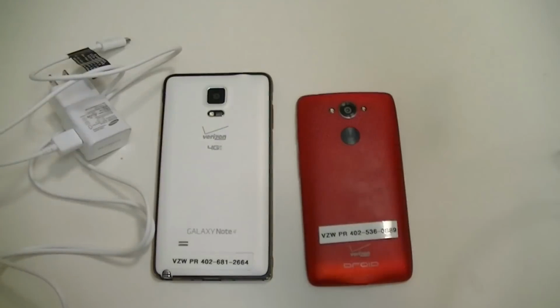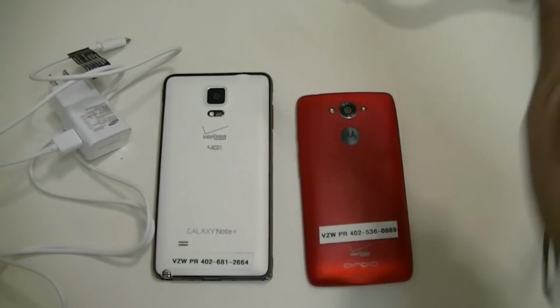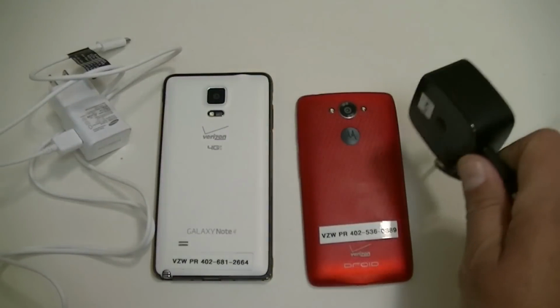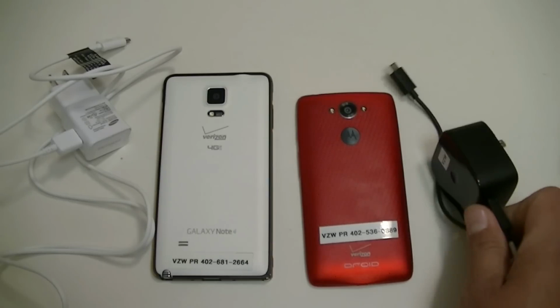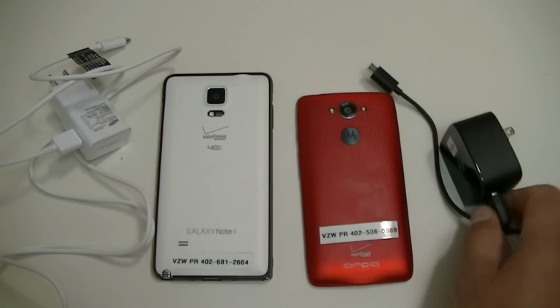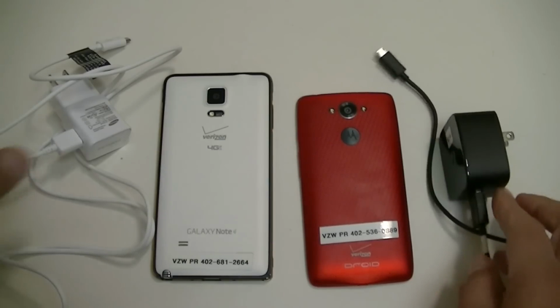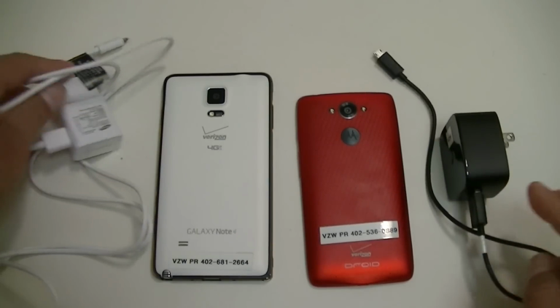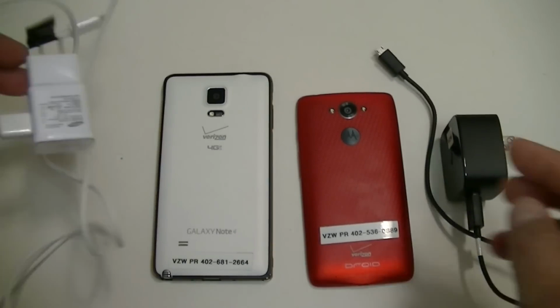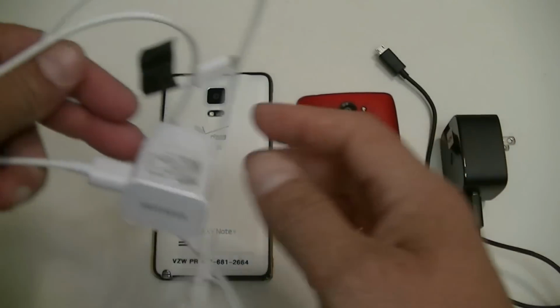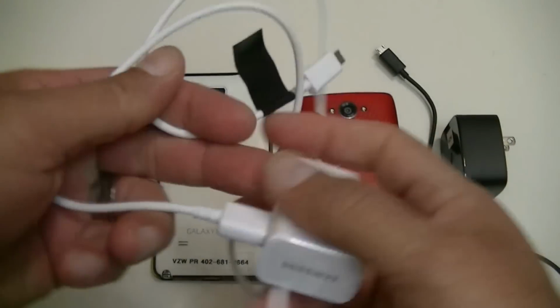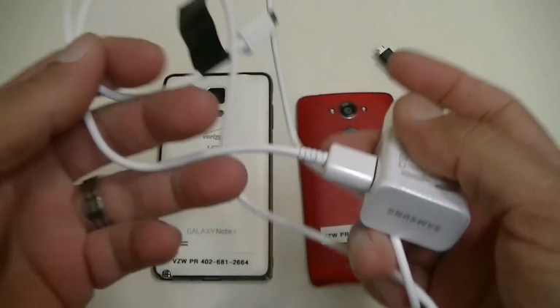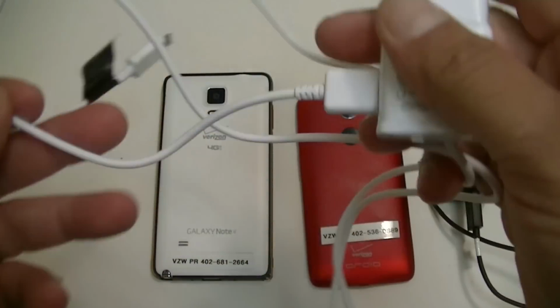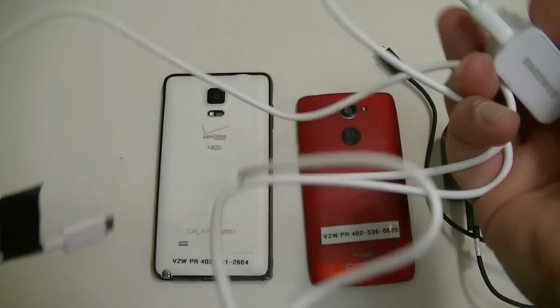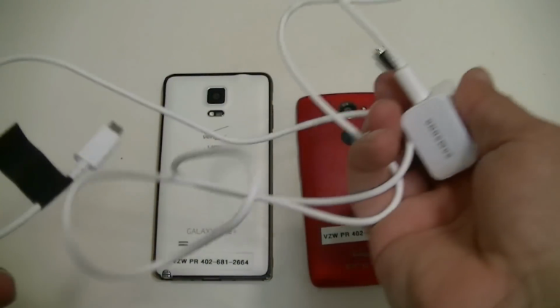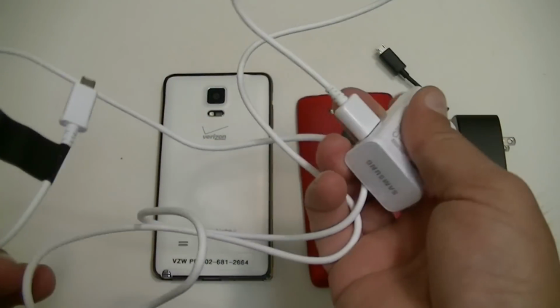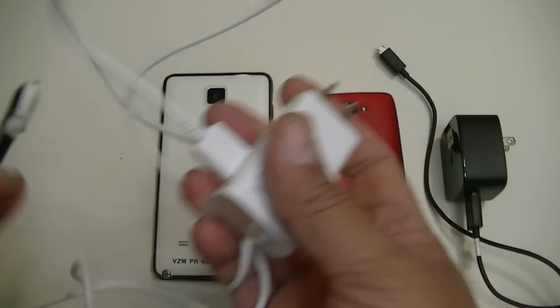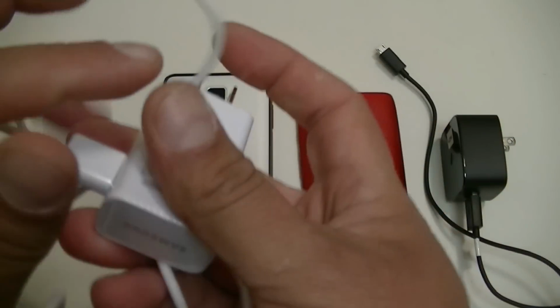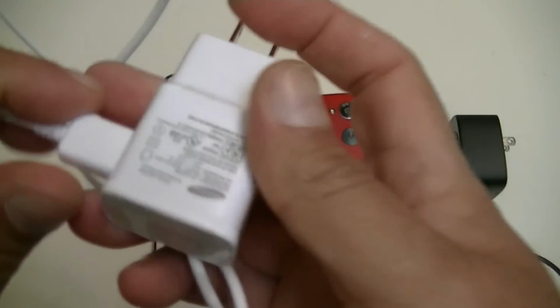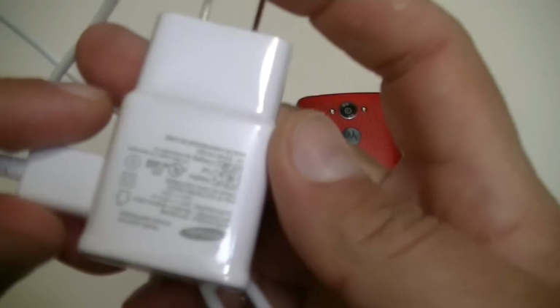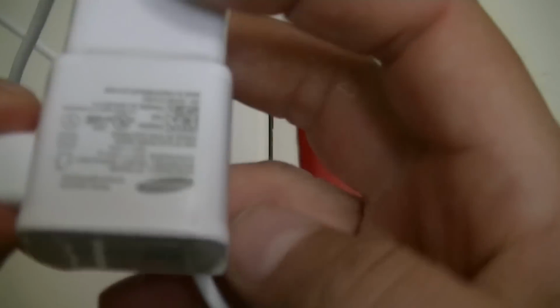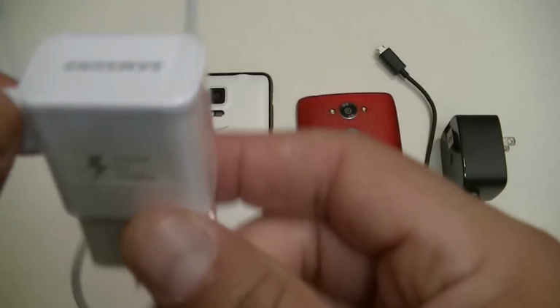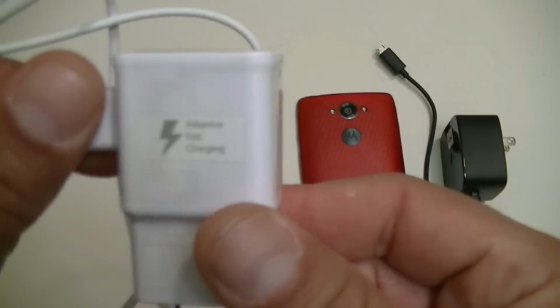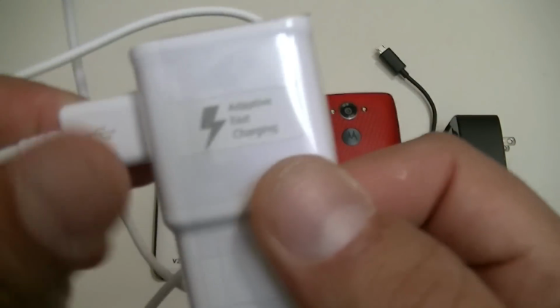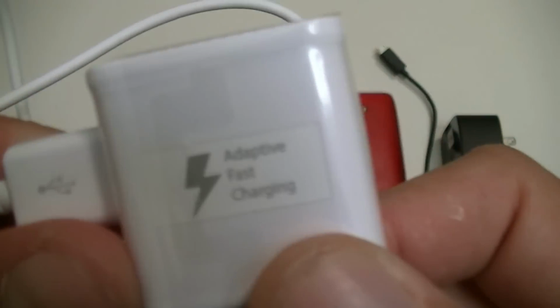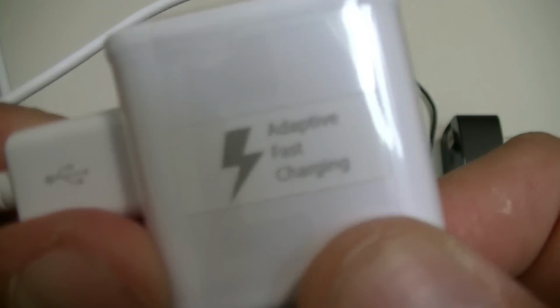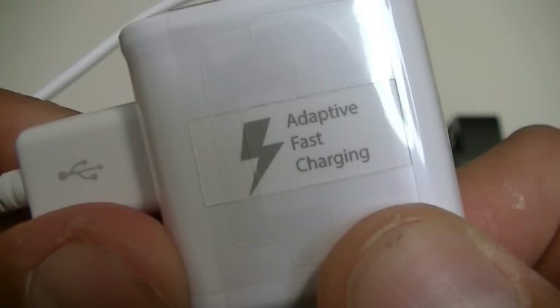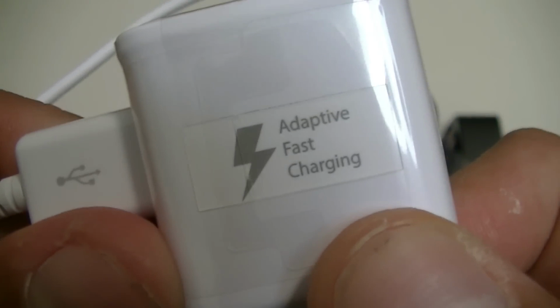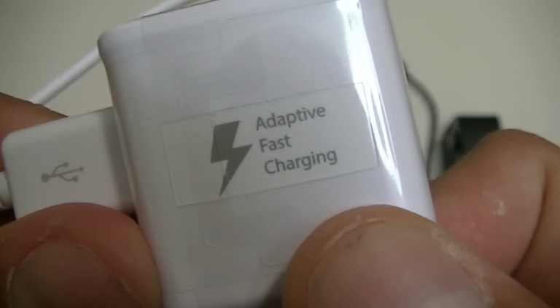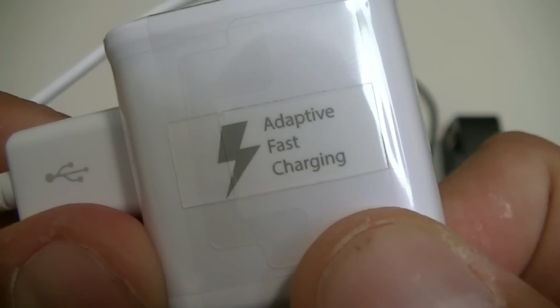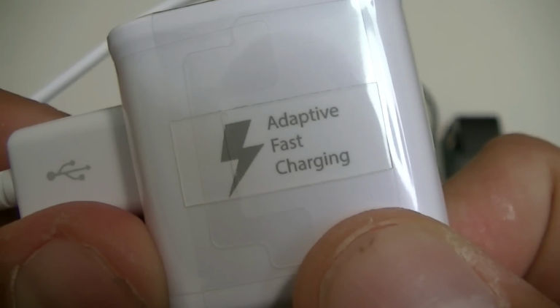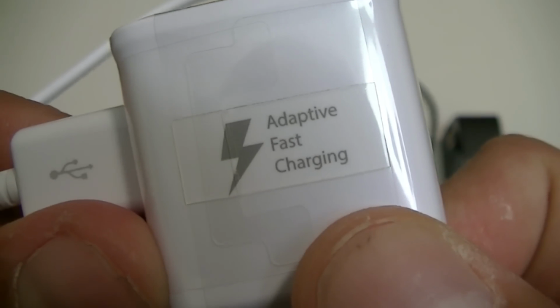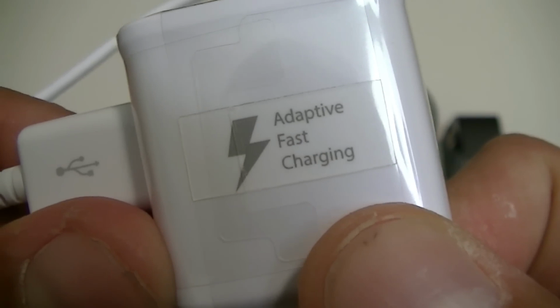The cord is not as long as the cord that we have on the Note 4. And also if we look at this charger right here, it says fast charging.